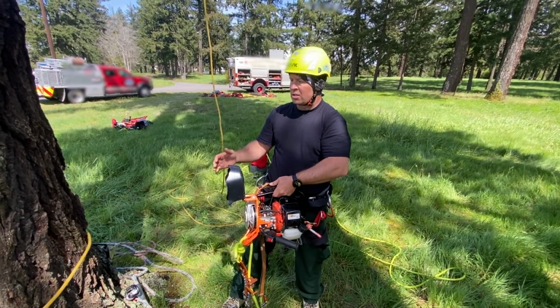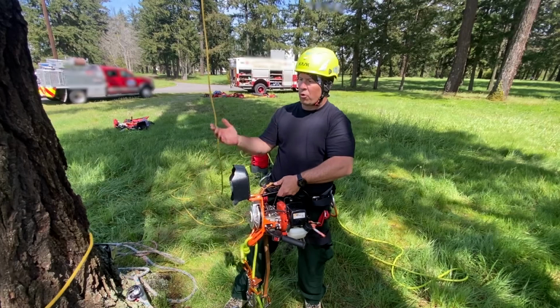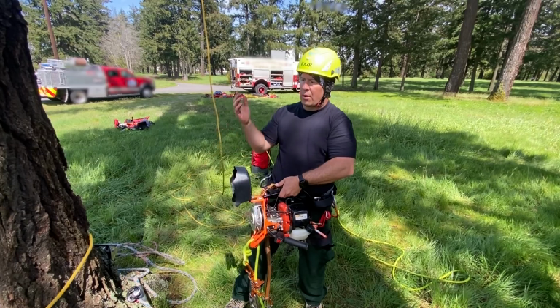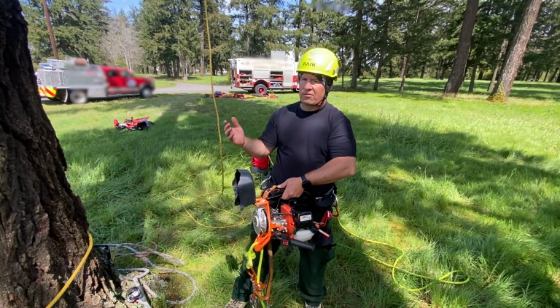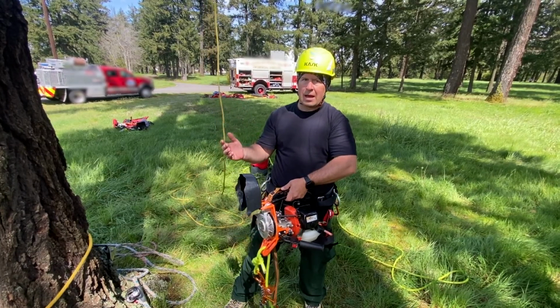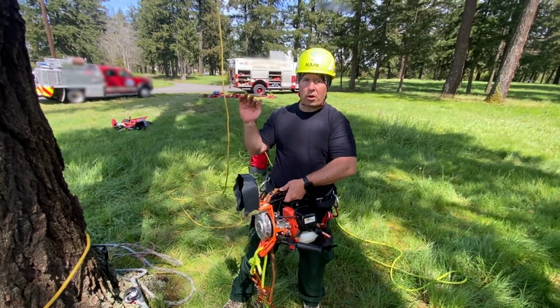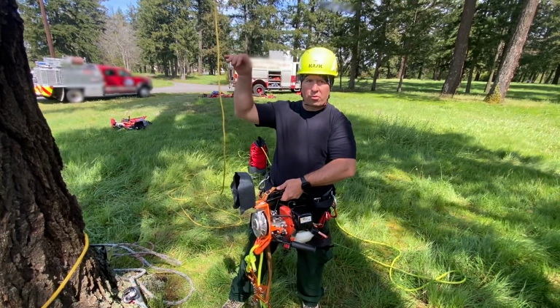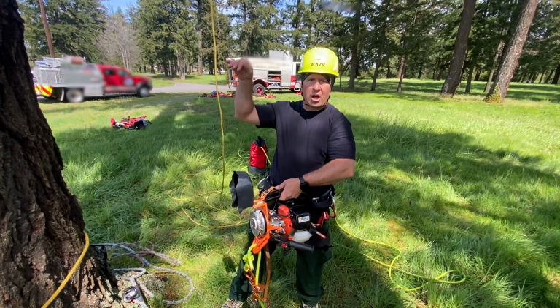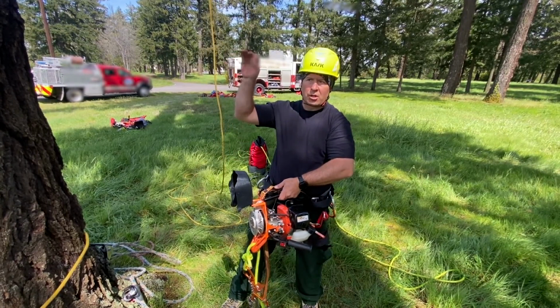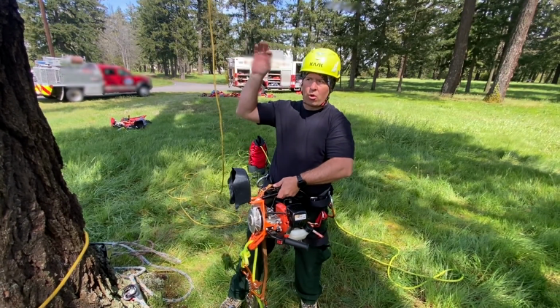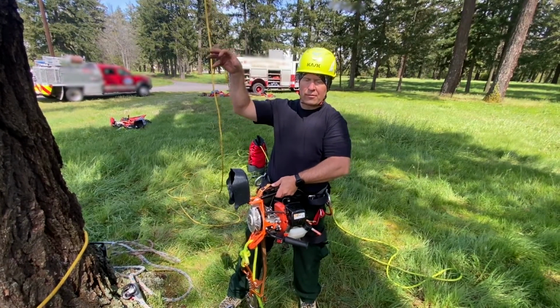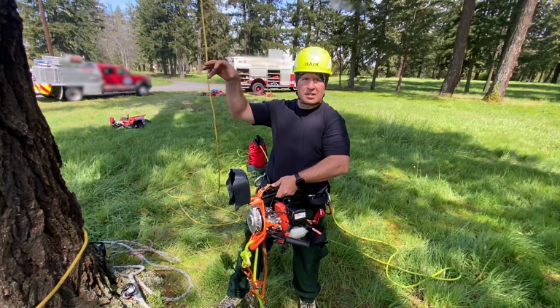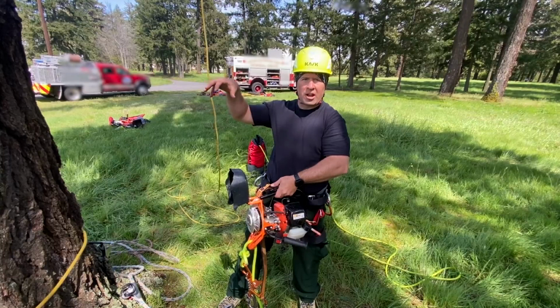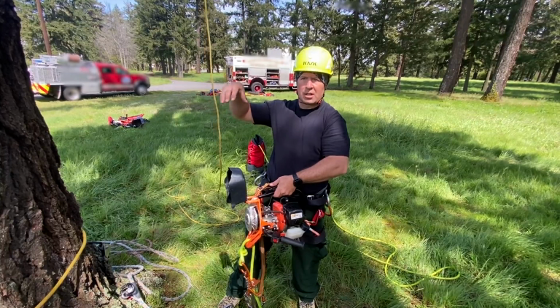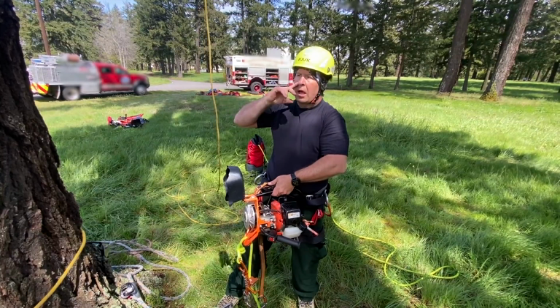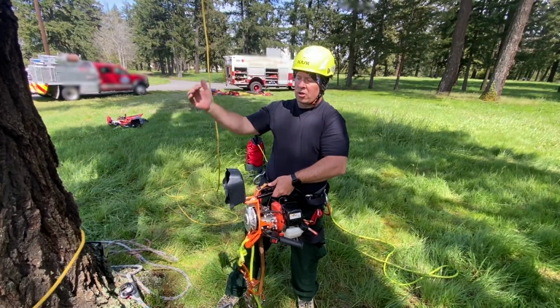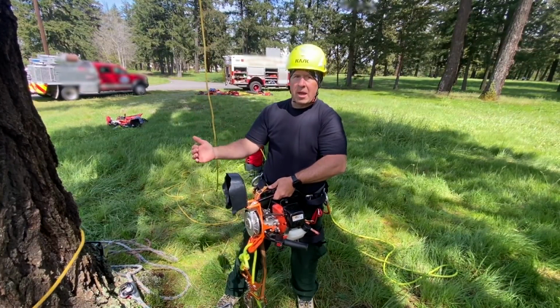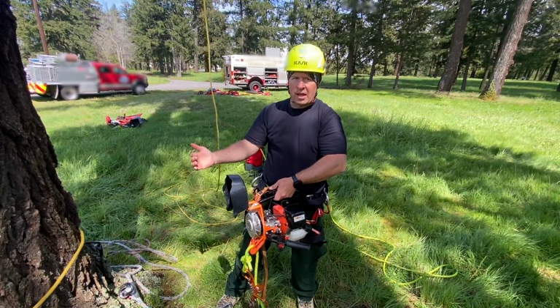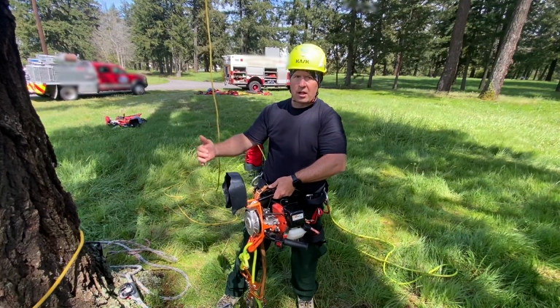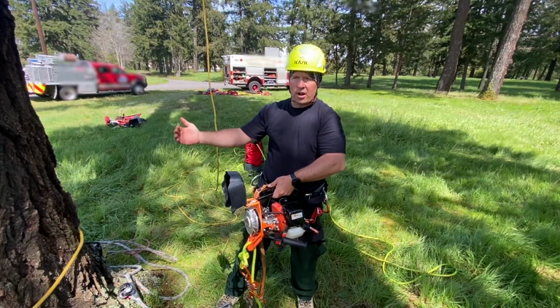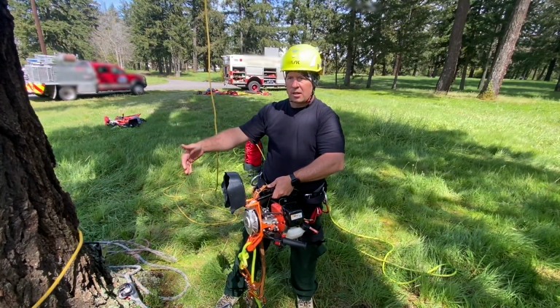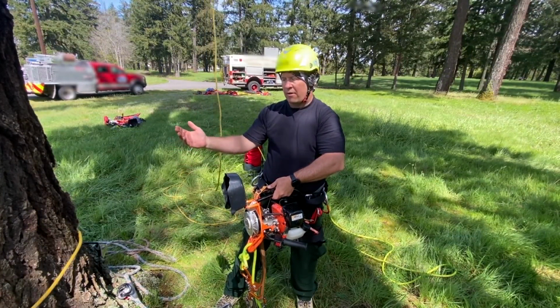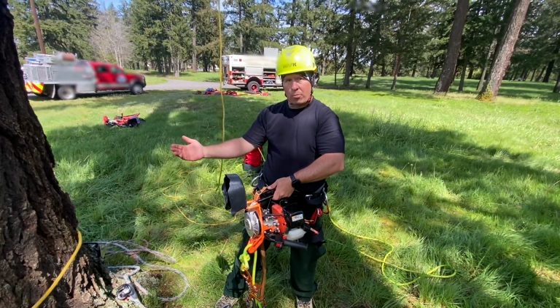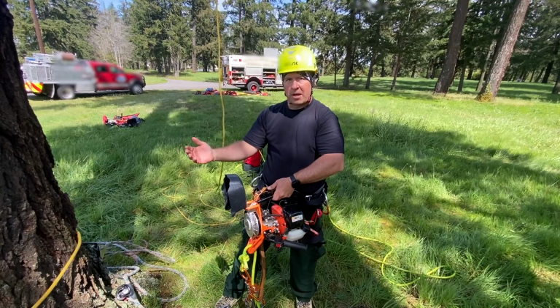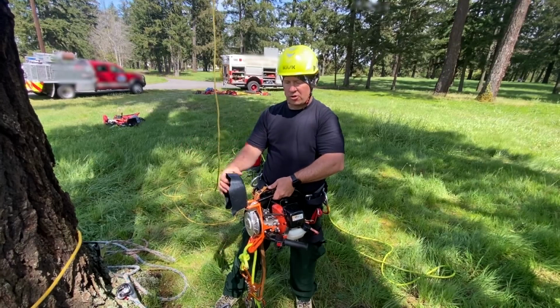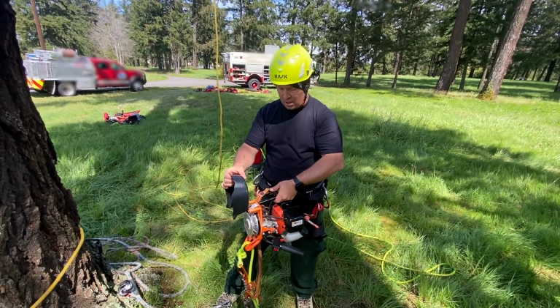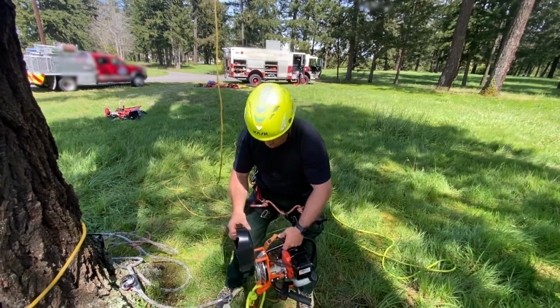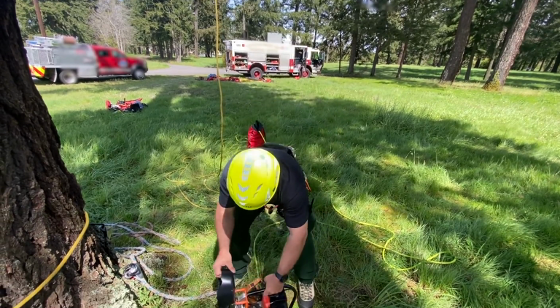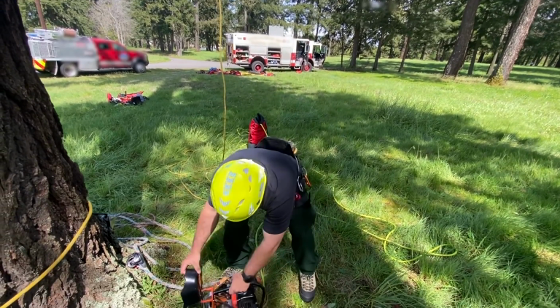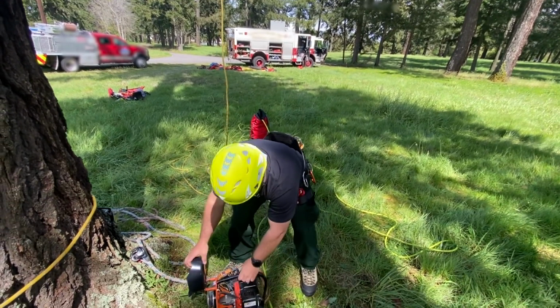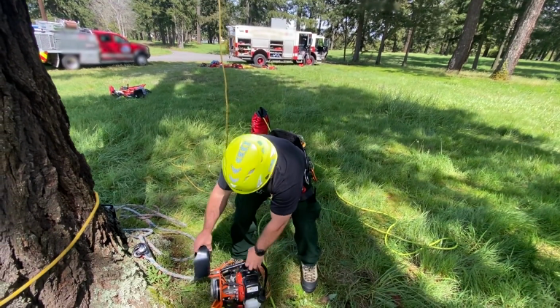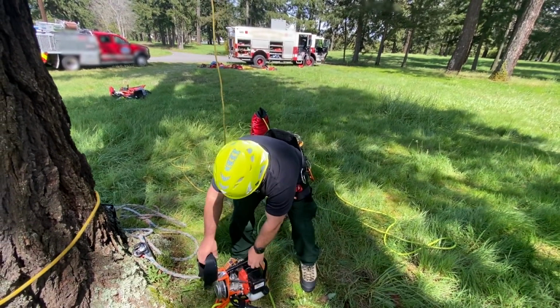Before we do that, we would have to establish our rope through a crotch or over several substantial branches, and then create a basal anchor on the other end of the rope at the base of the tree. So we'll go over that real quick and I'll show you our basal anchor.